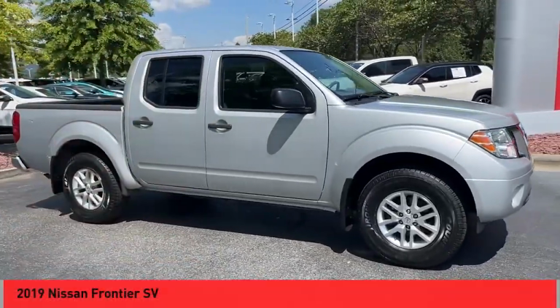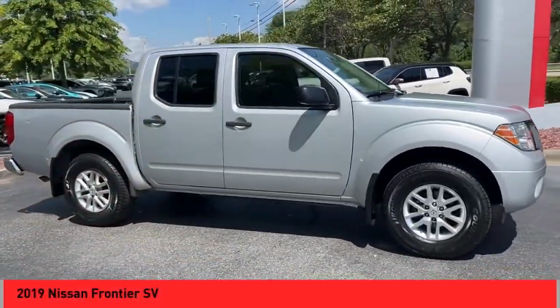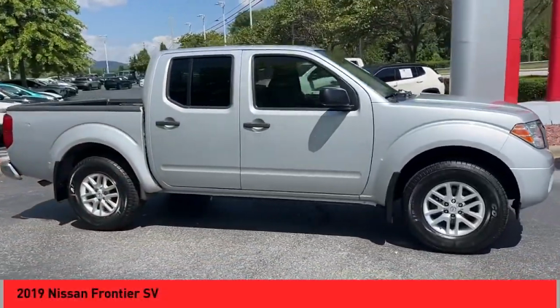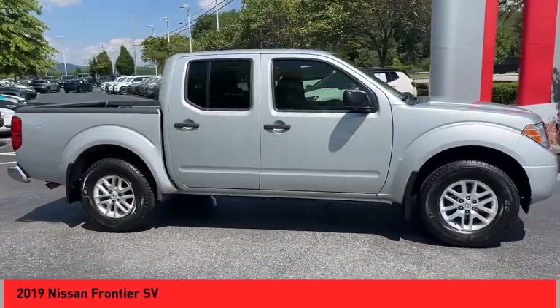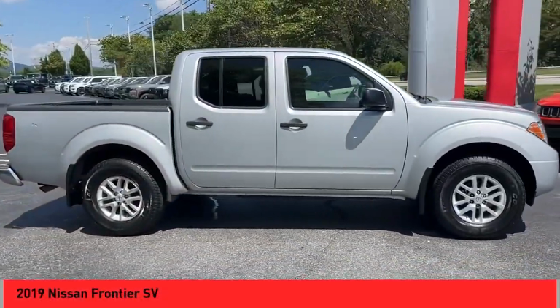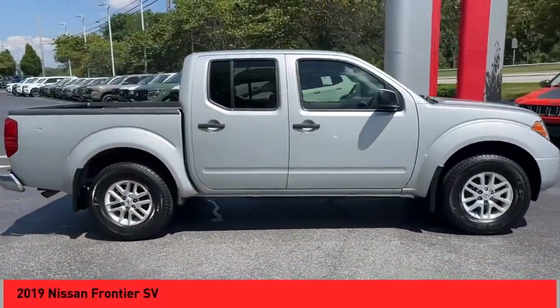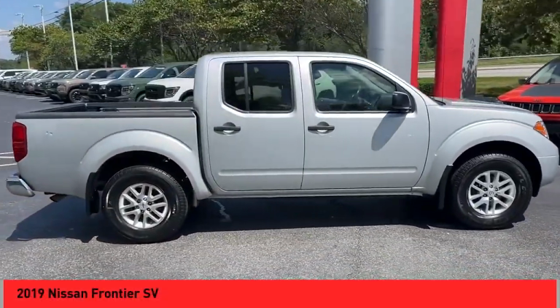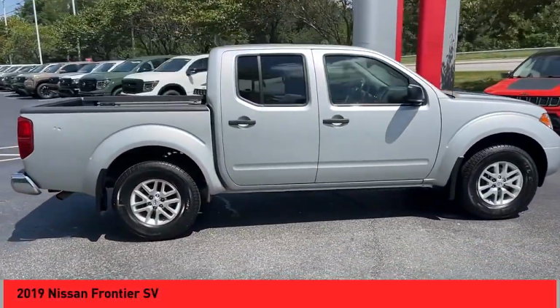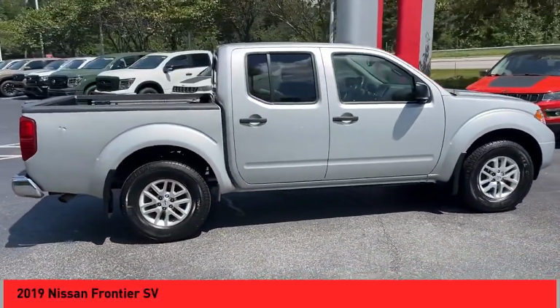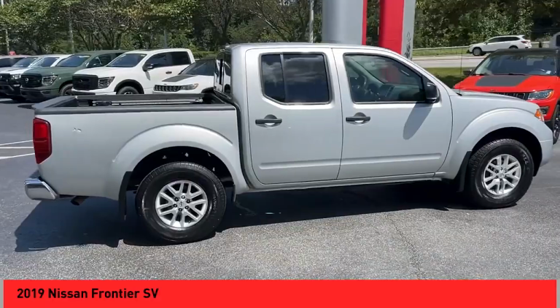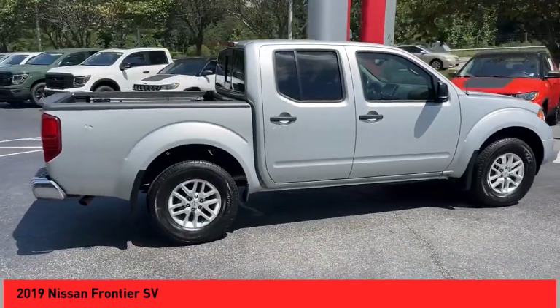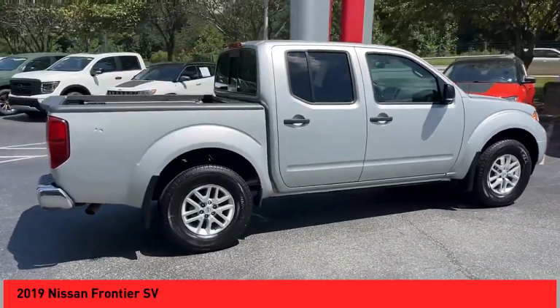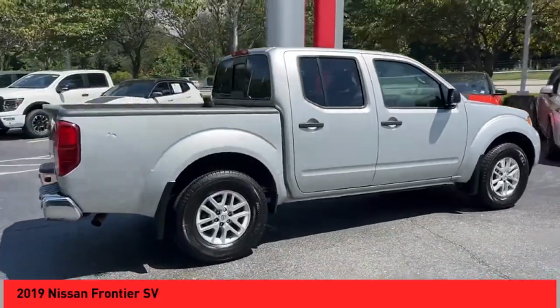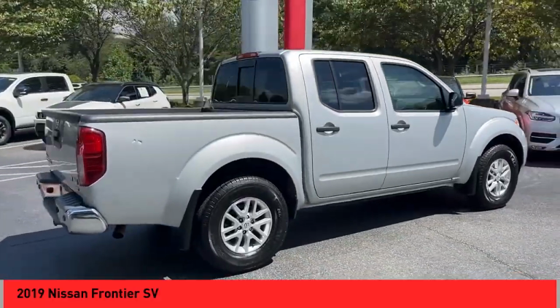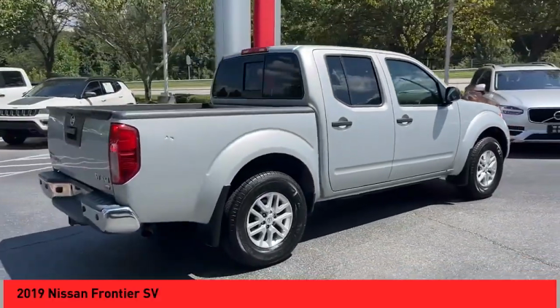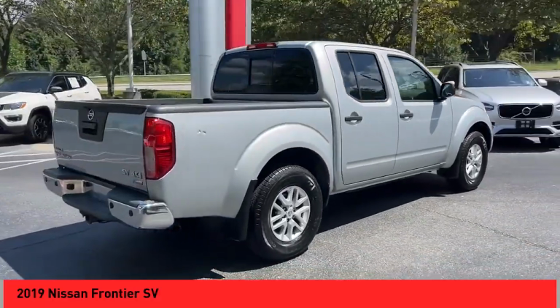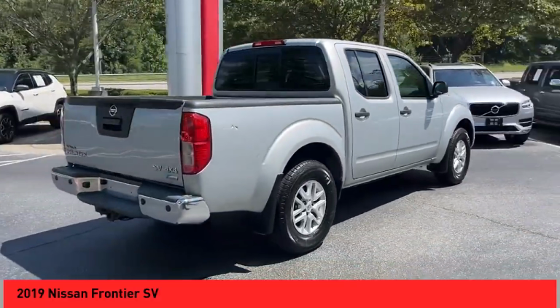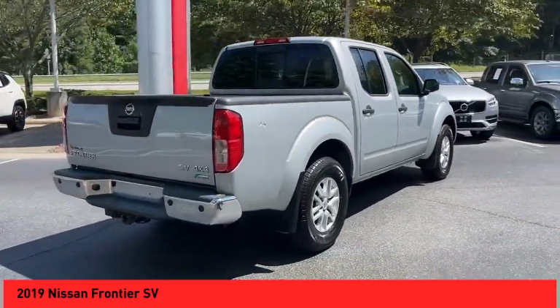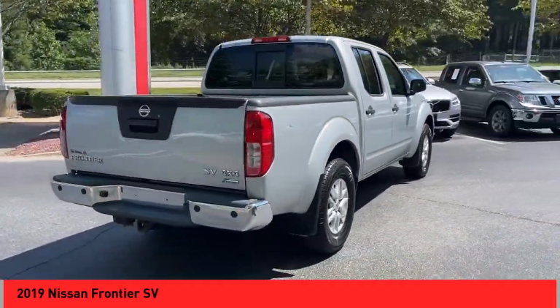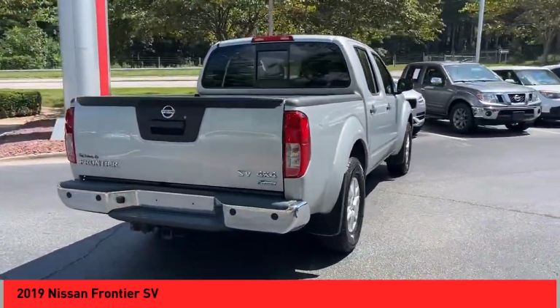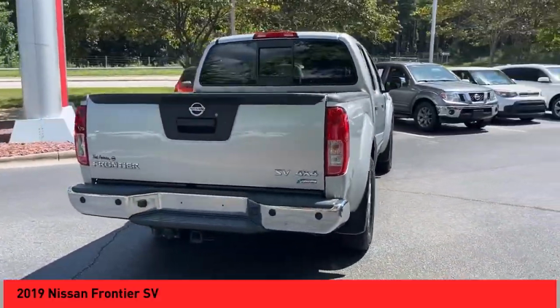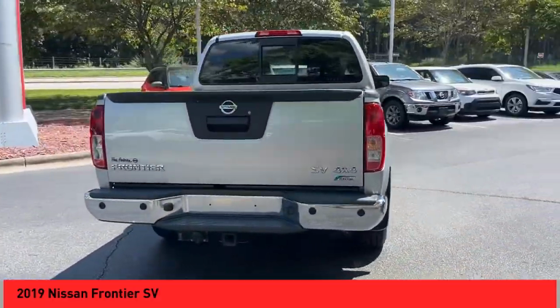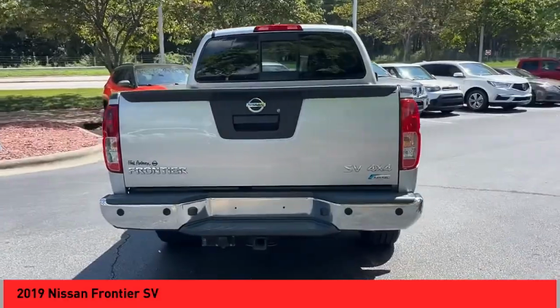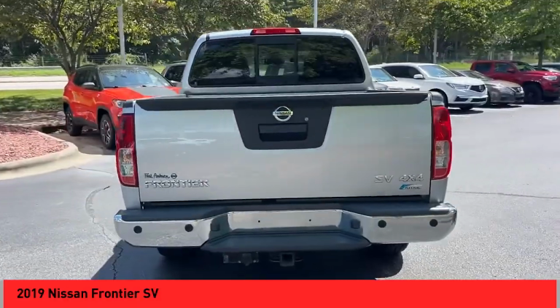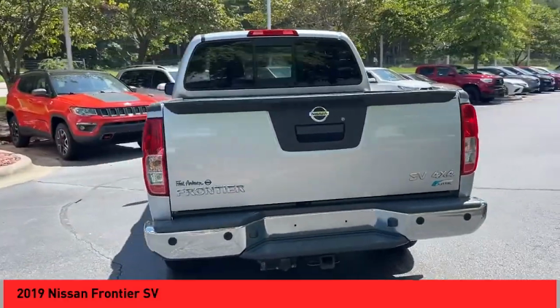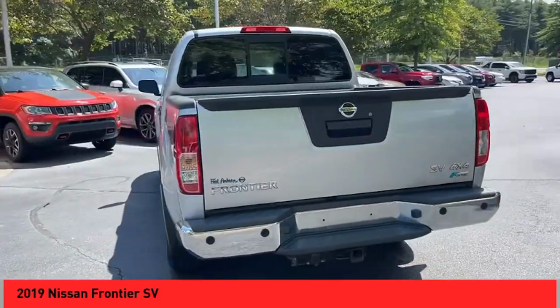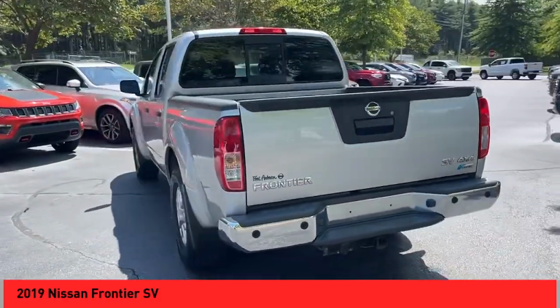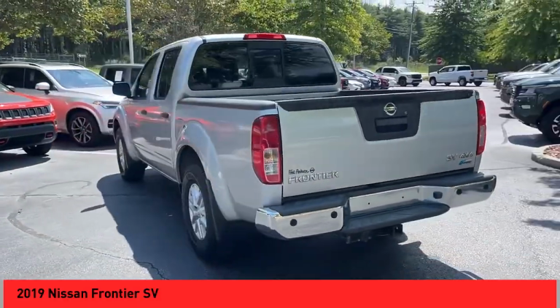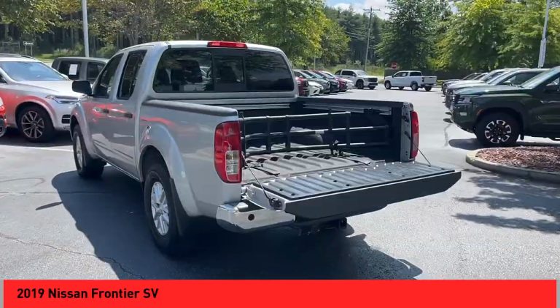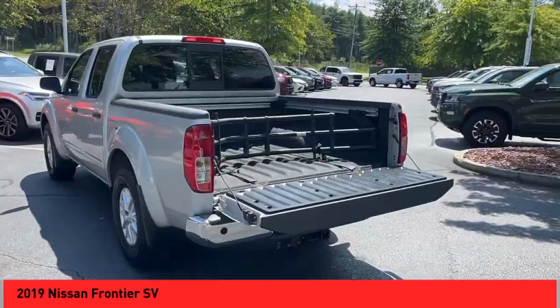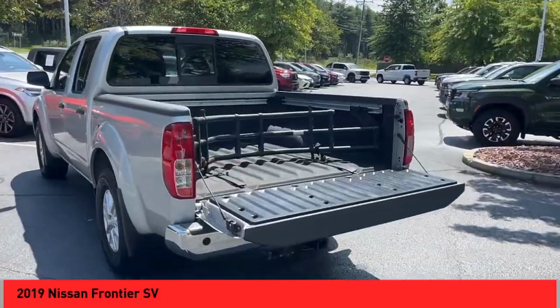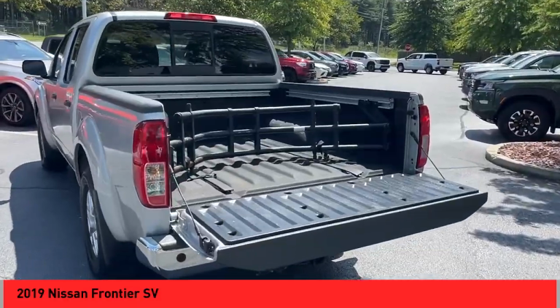We are pleased to show you the 2019 Frontier. The Nissan Frontier offers a full-length, fully-boxed frame for strength, serious off-road capabilities, and a five-star rating for side impact crash safety.